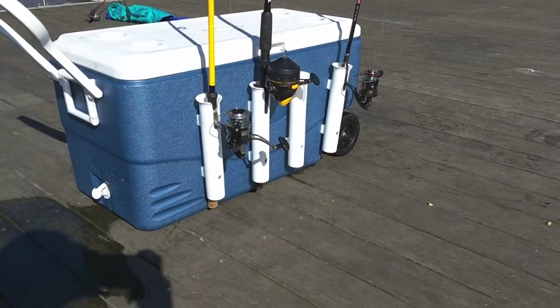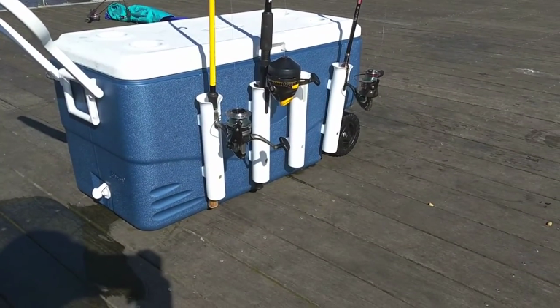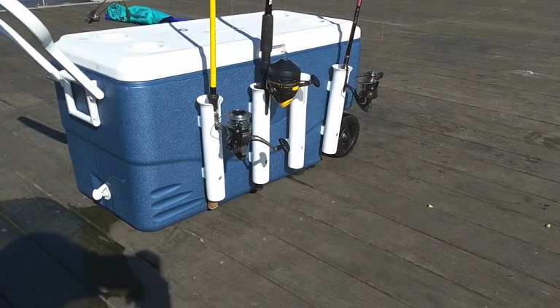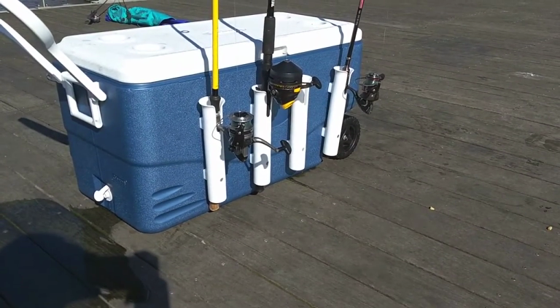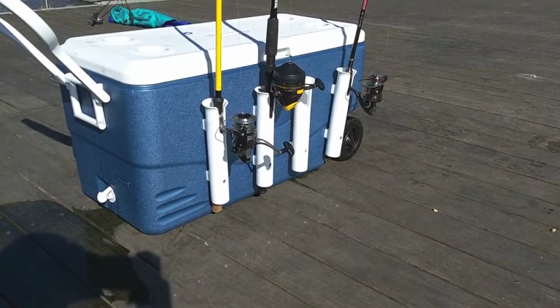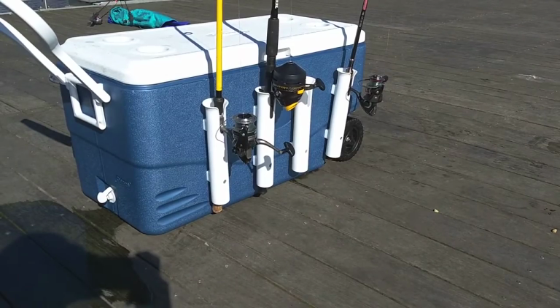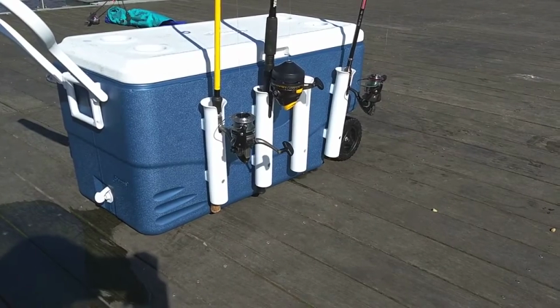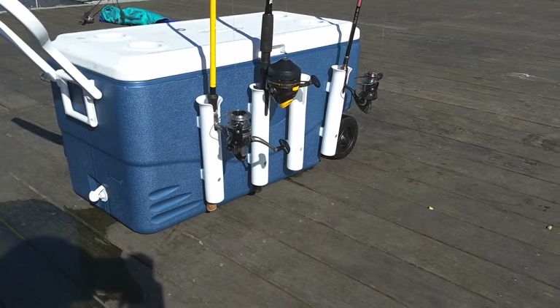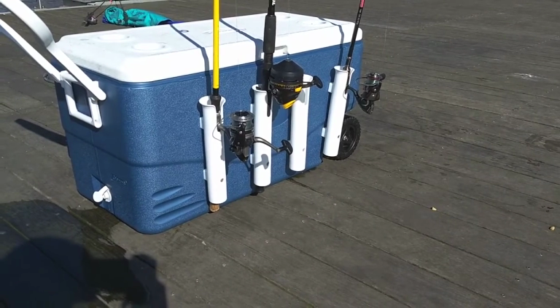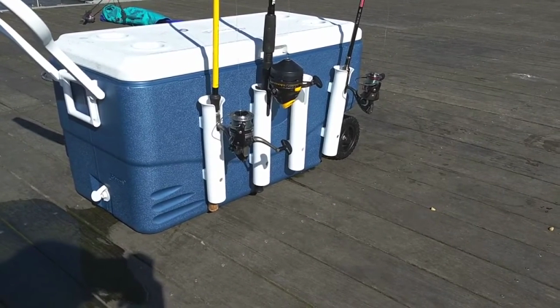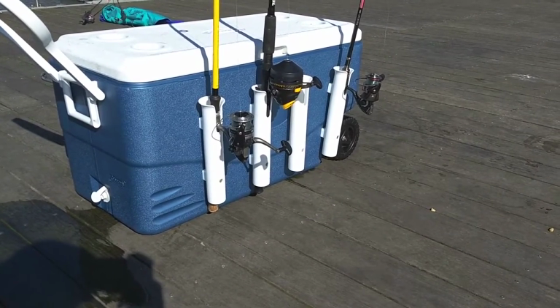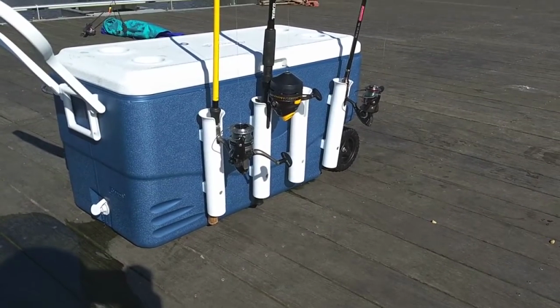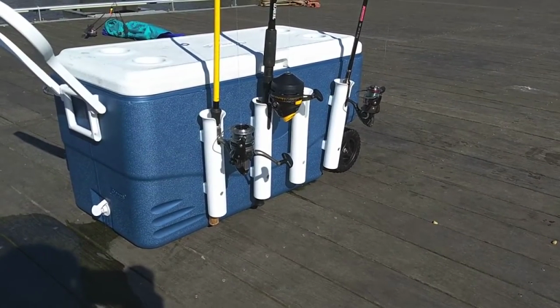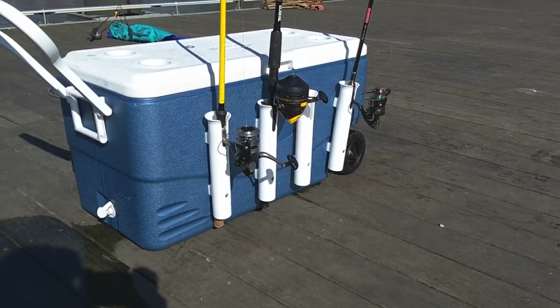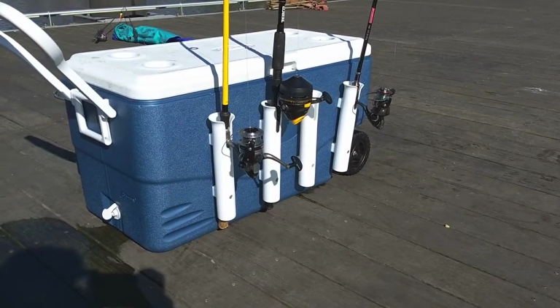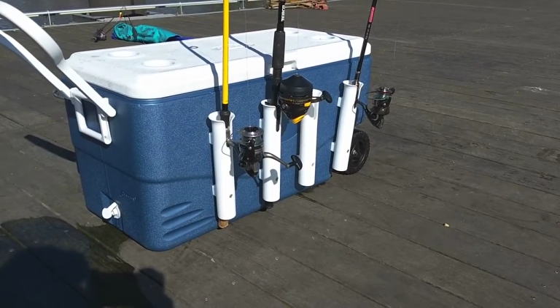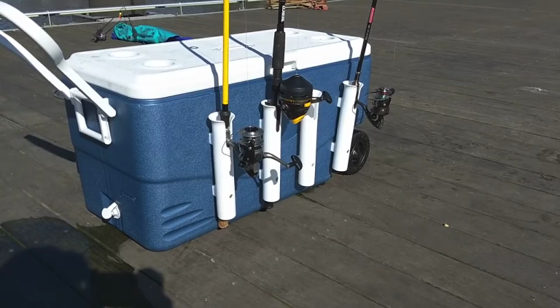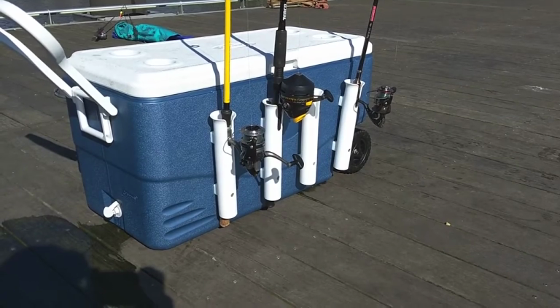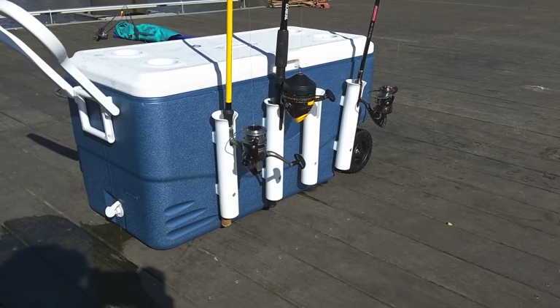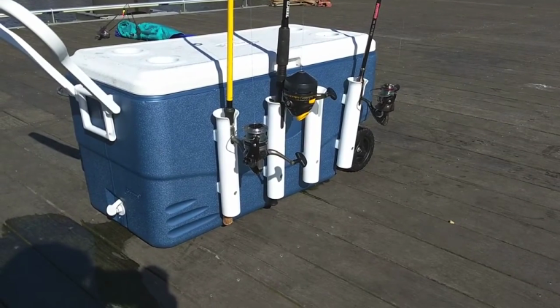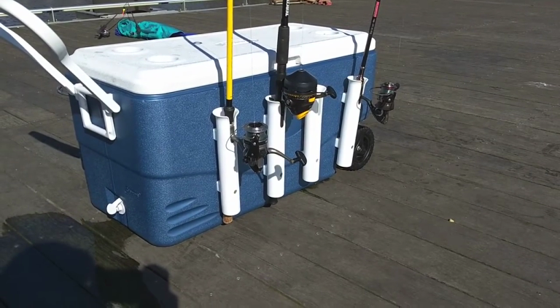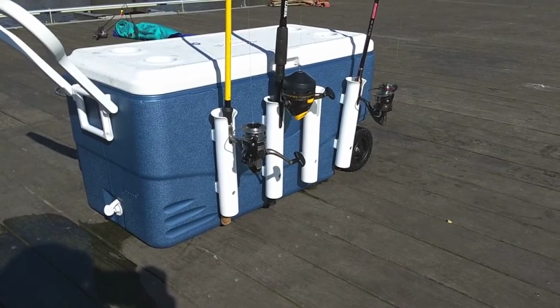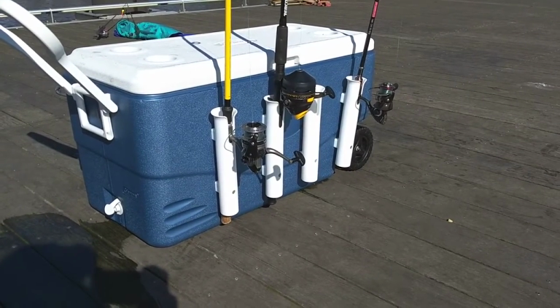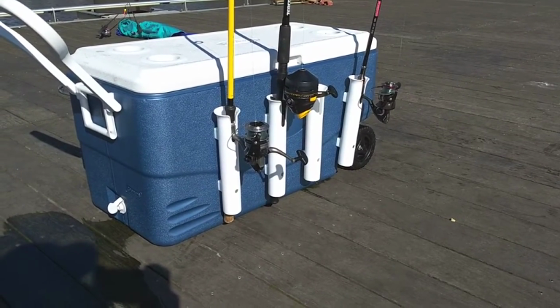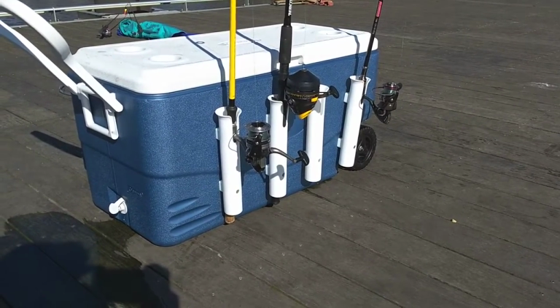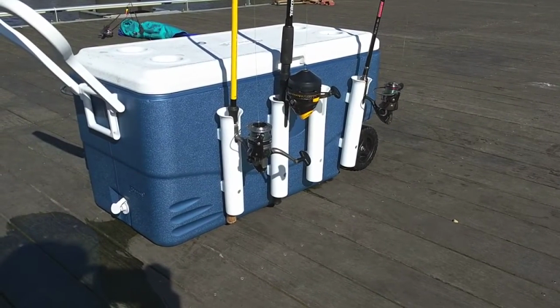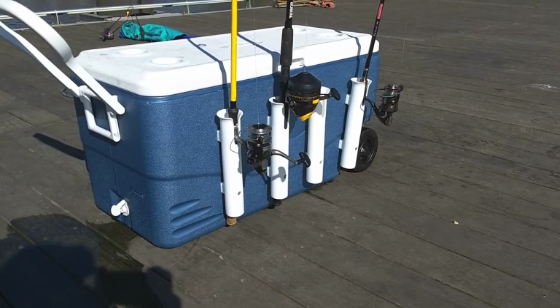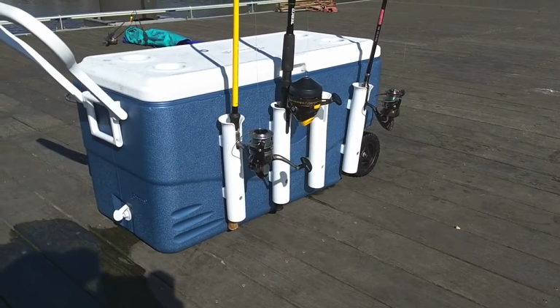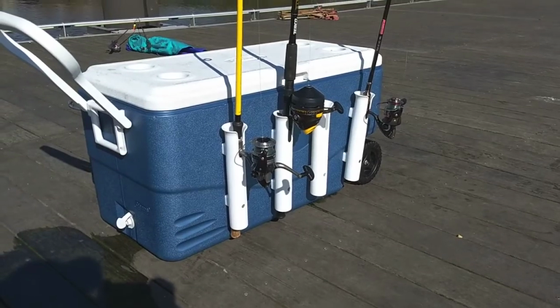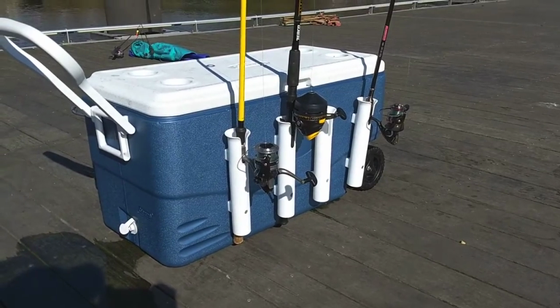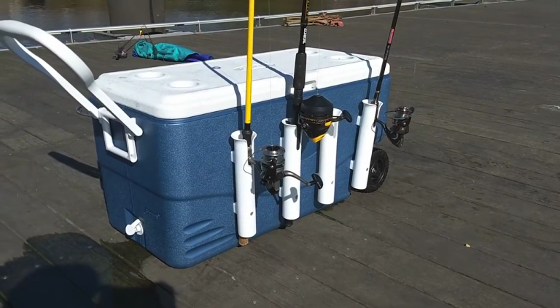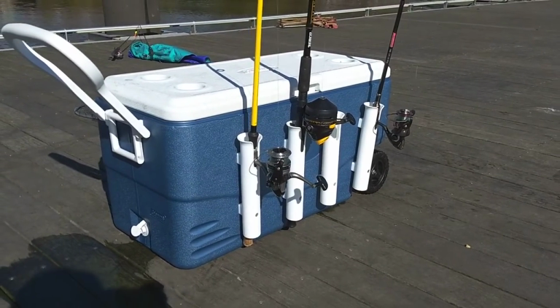You screw on these rod holders. These rod holders also can be sold on Amazon — links are below. And all you do is screw those things in. It's a great device.